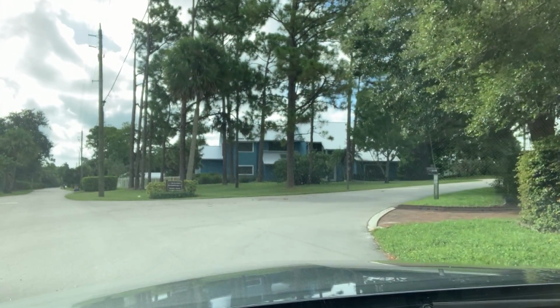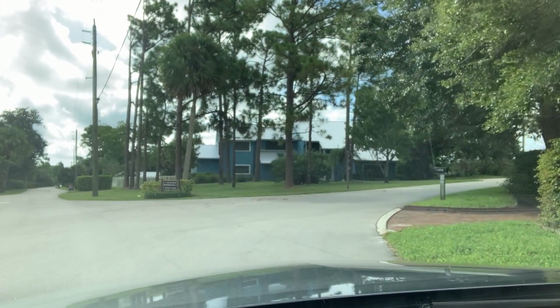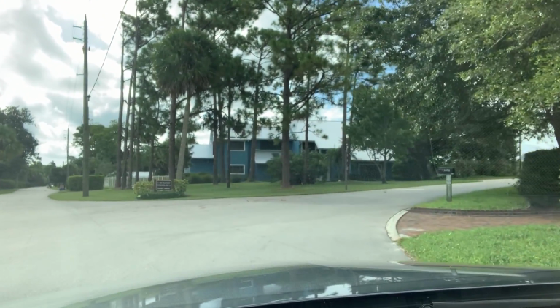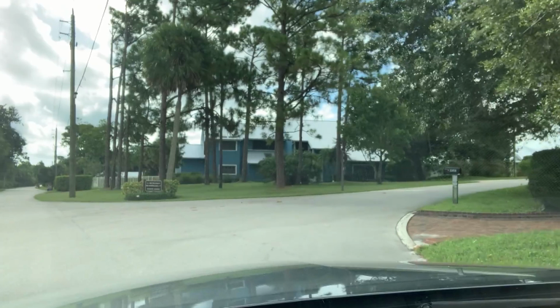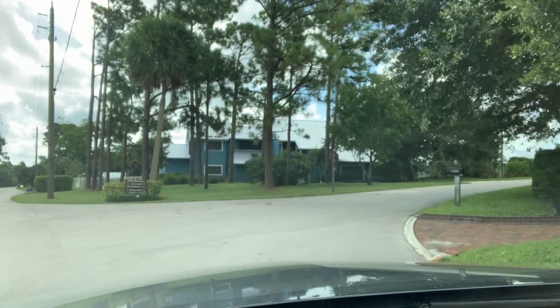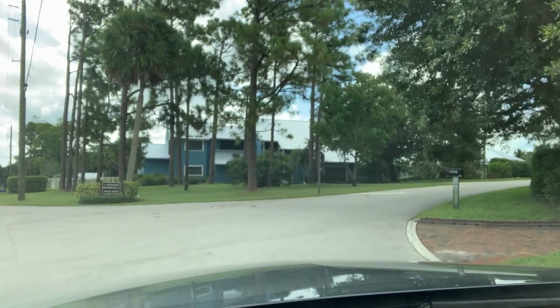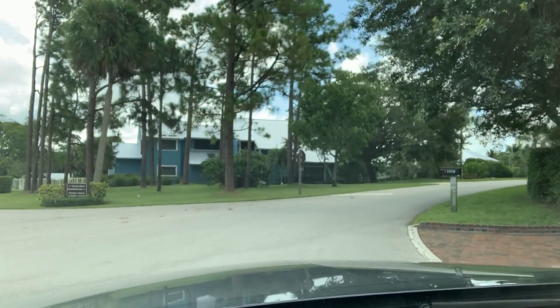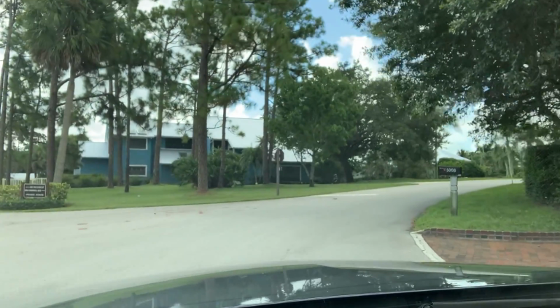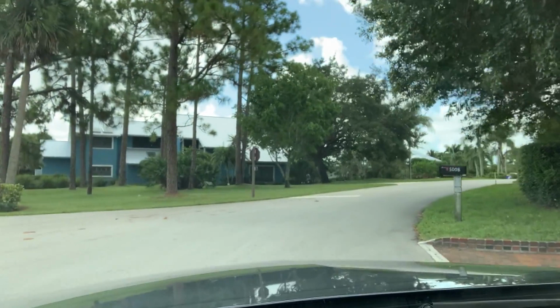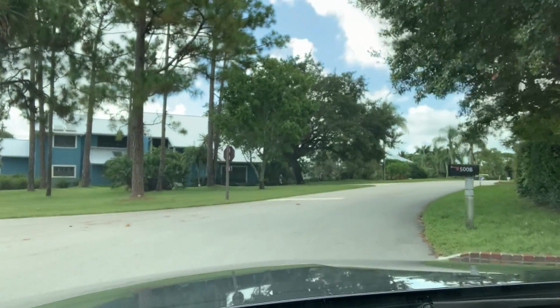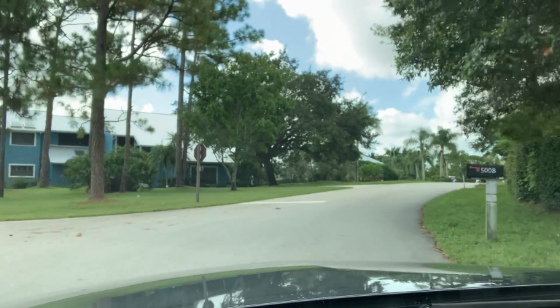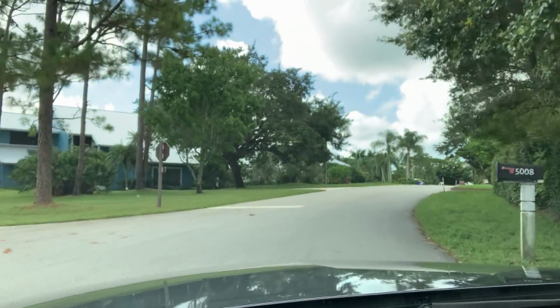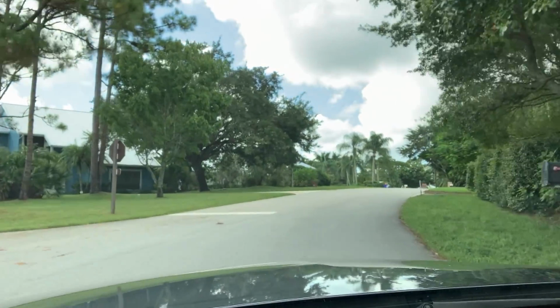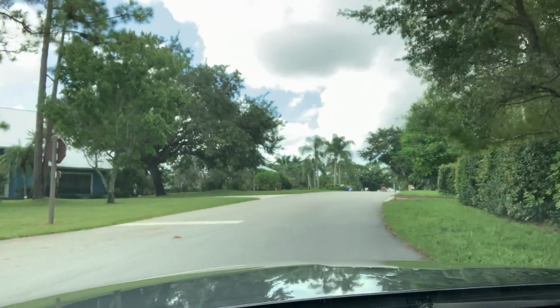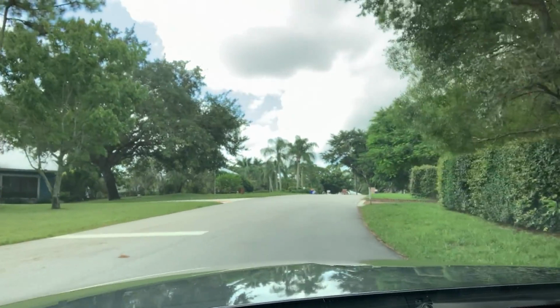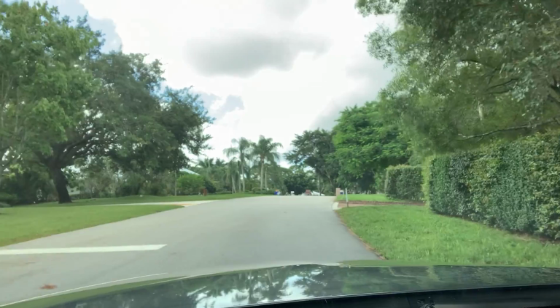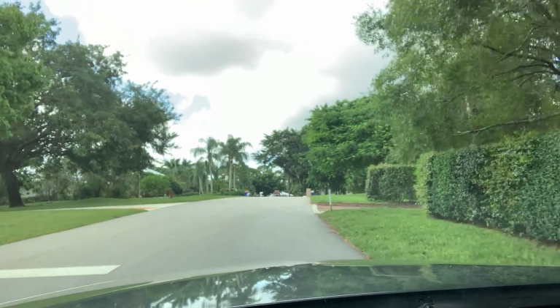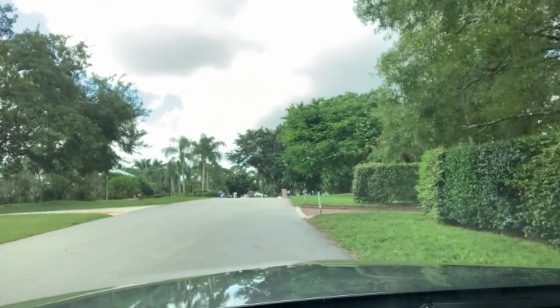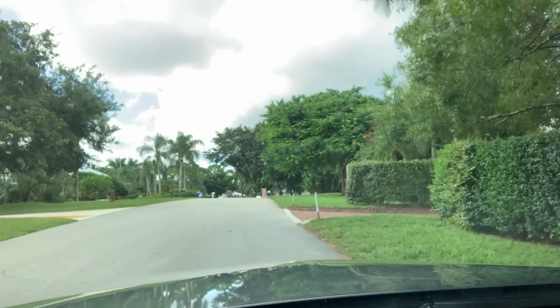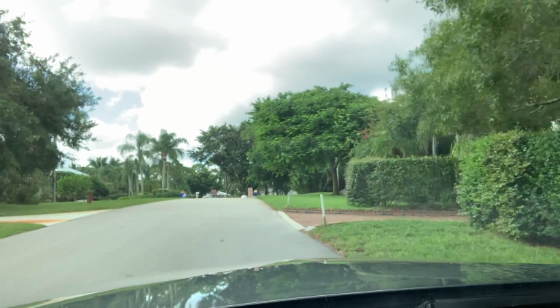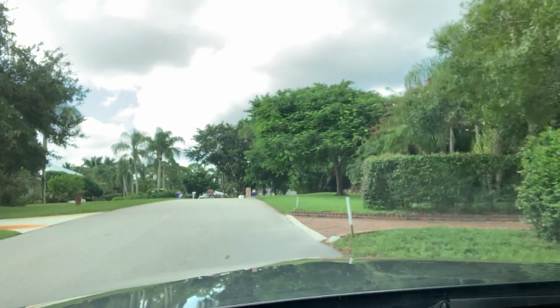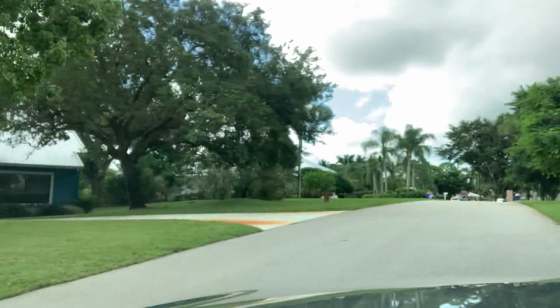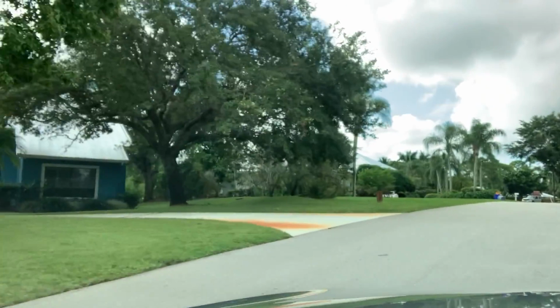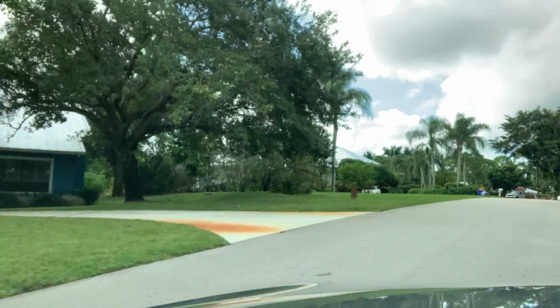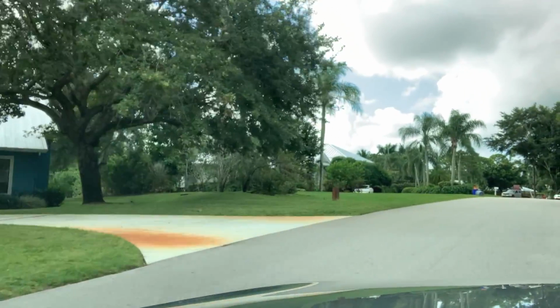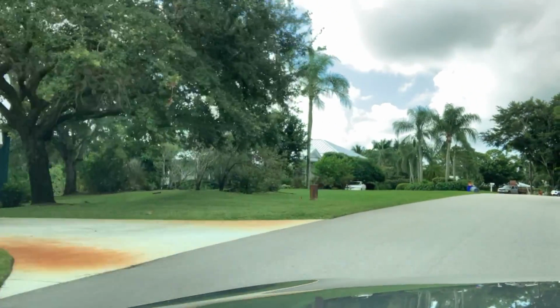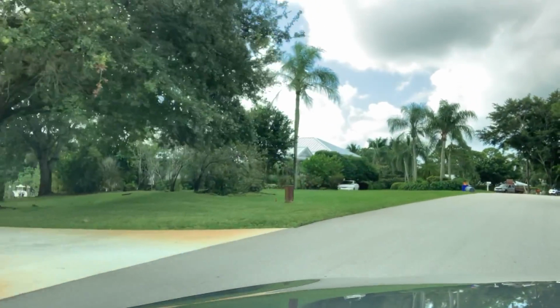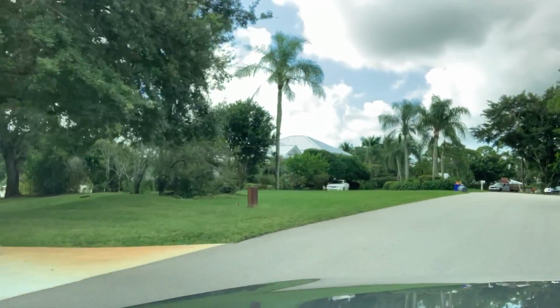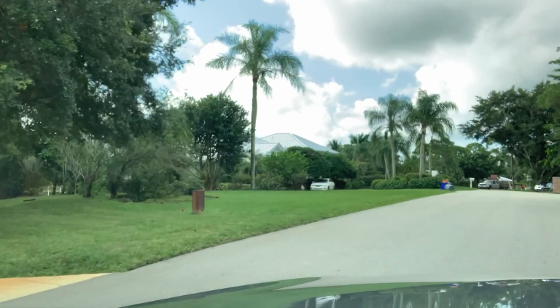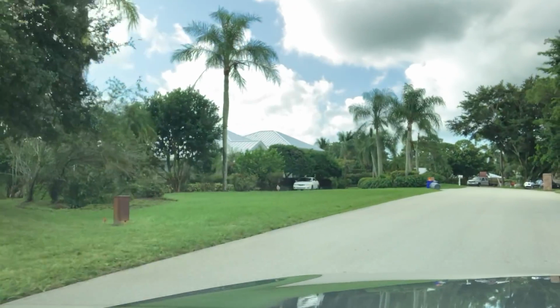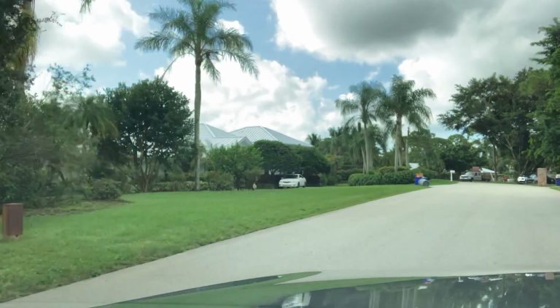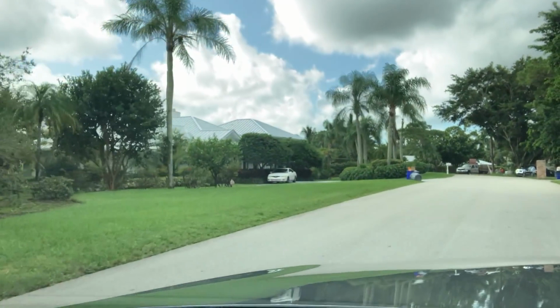Four Rivers is a community for serious boaters. All the homes in here are on deepwater canals that are suitable for larger vessels, and there are no fixed bridges, so you have direct access to the St. Lucie Inlet and the Atlantic Ocean.